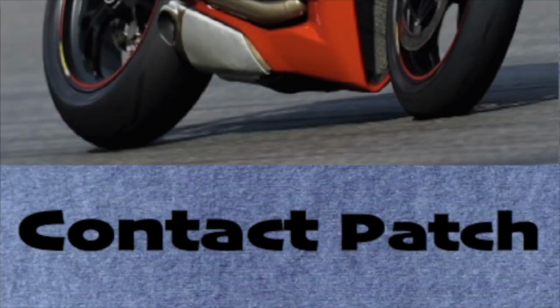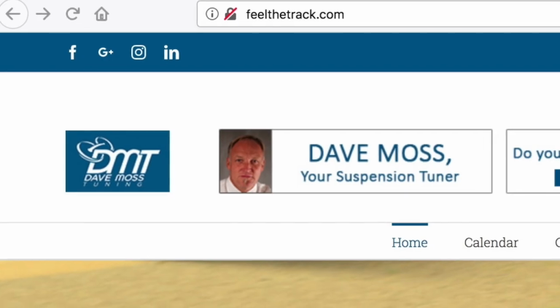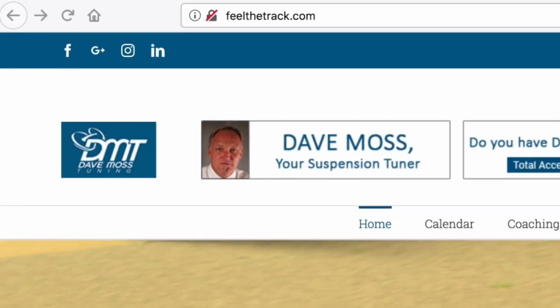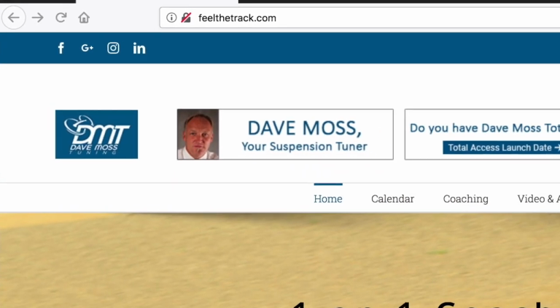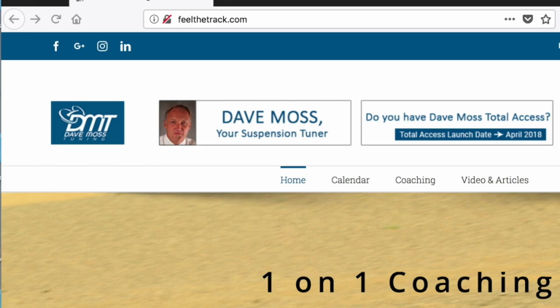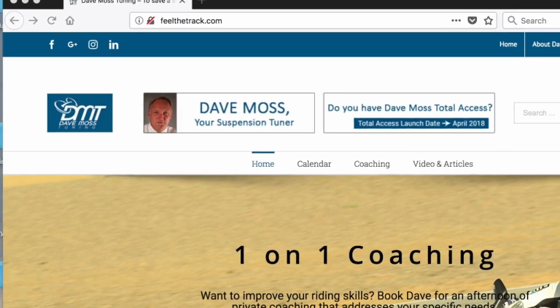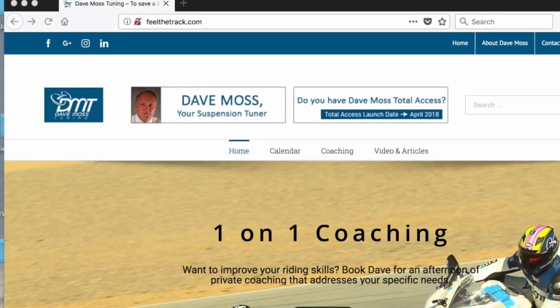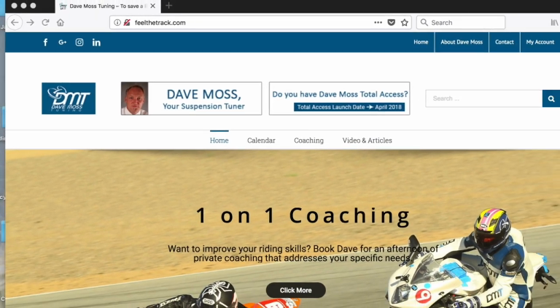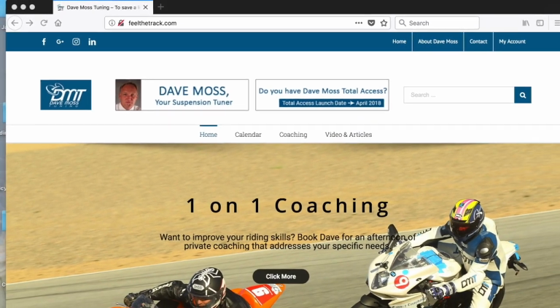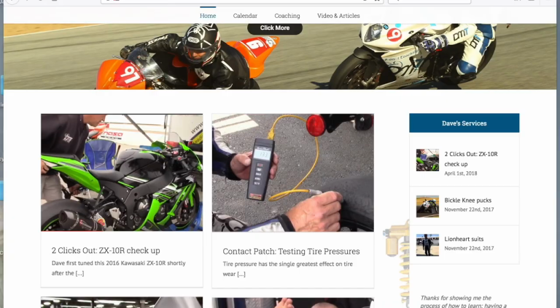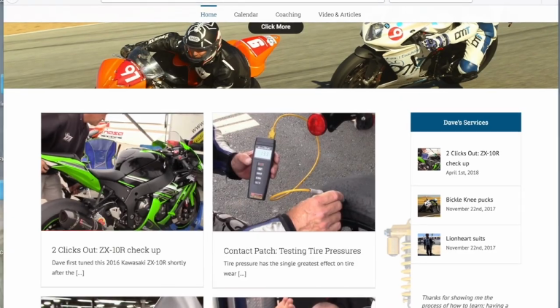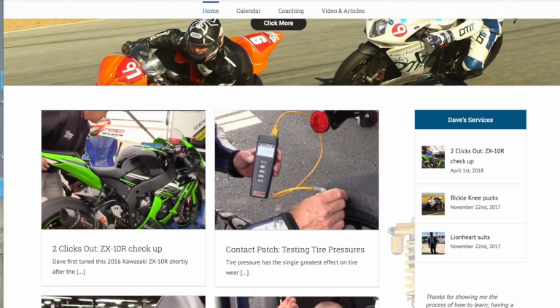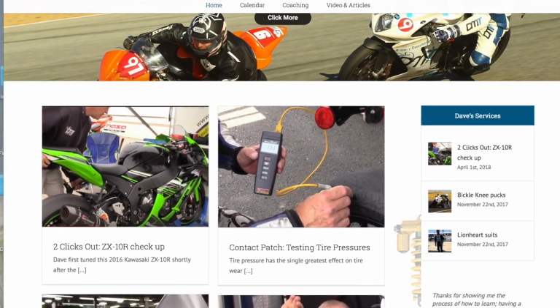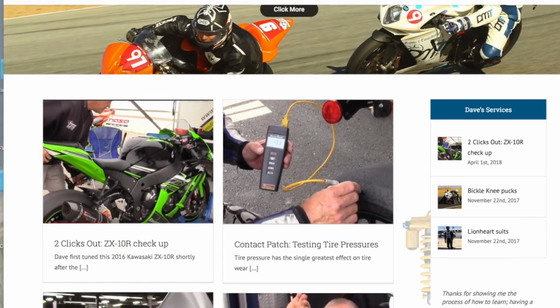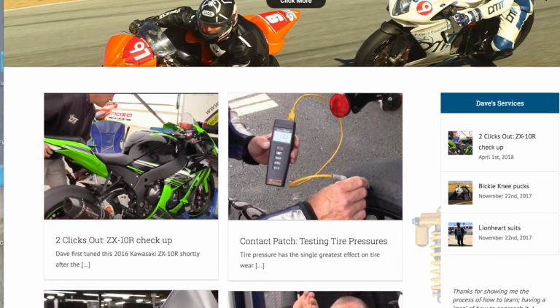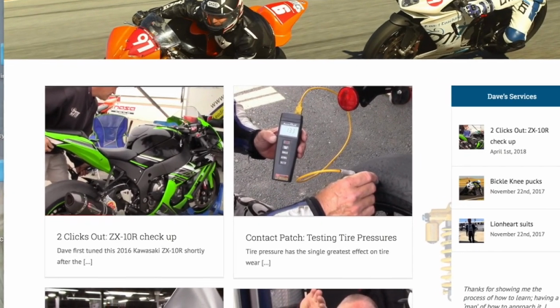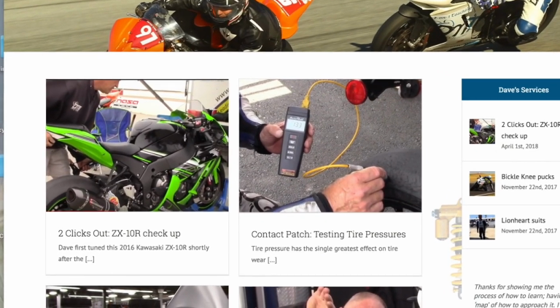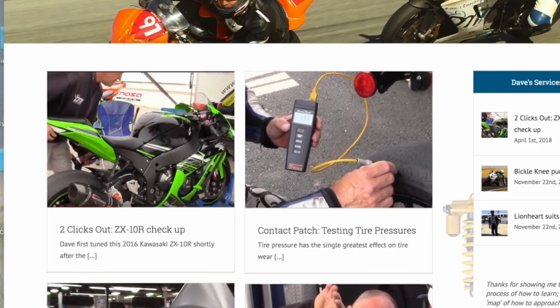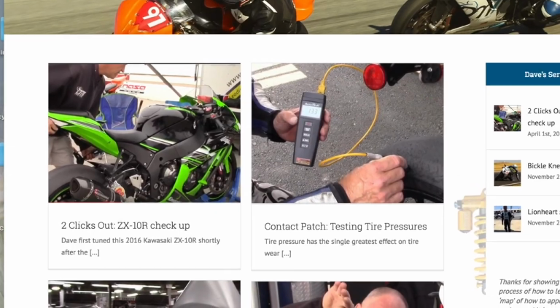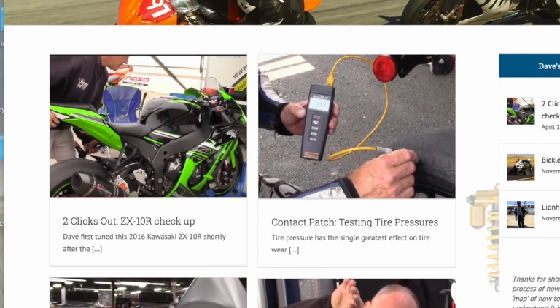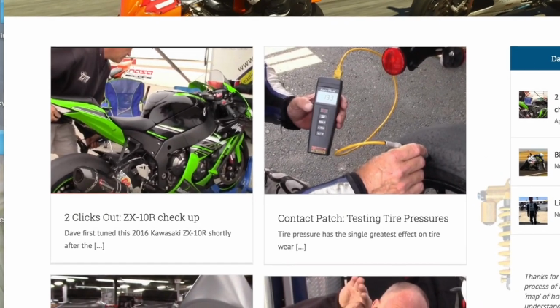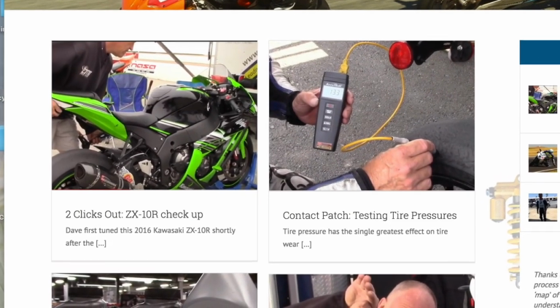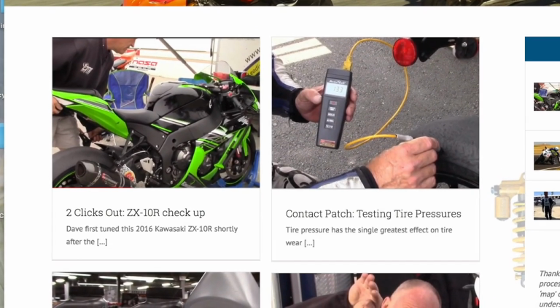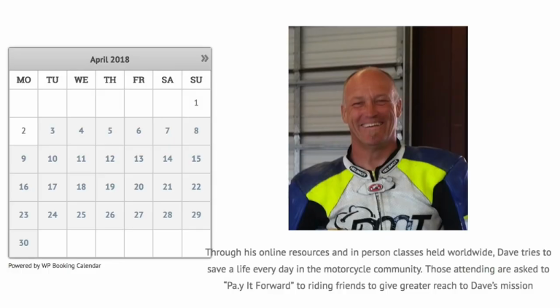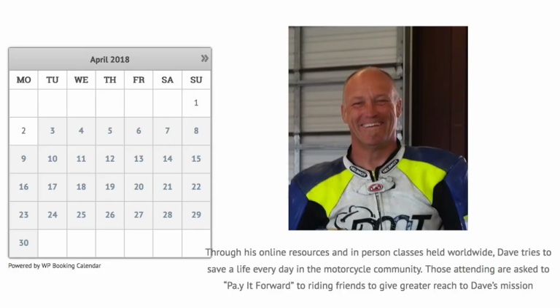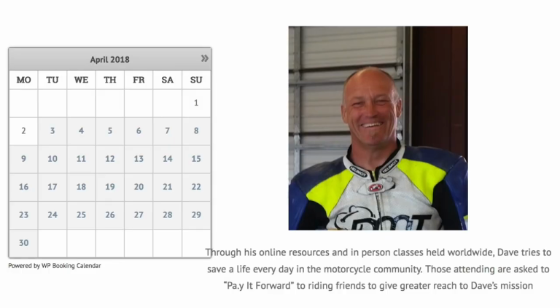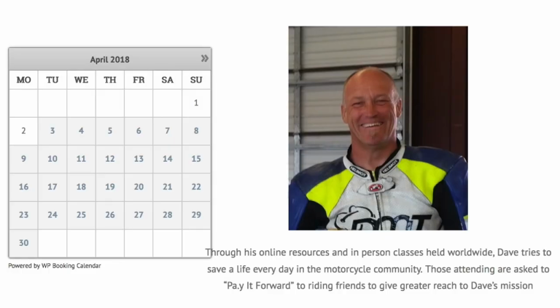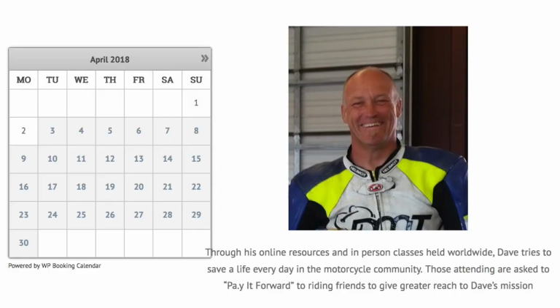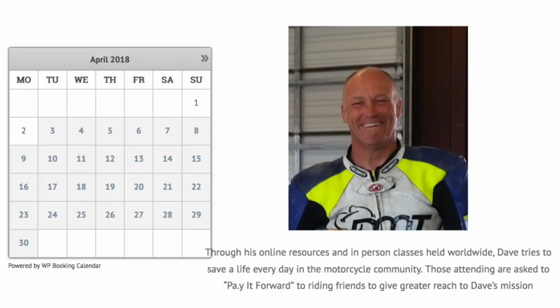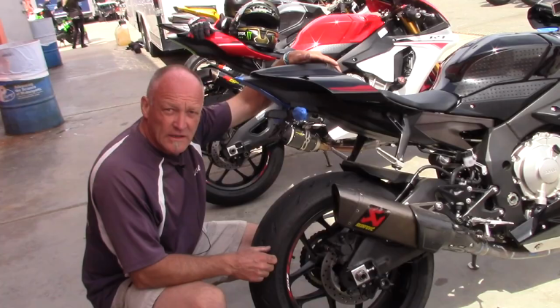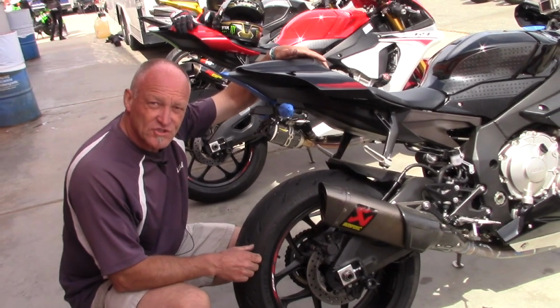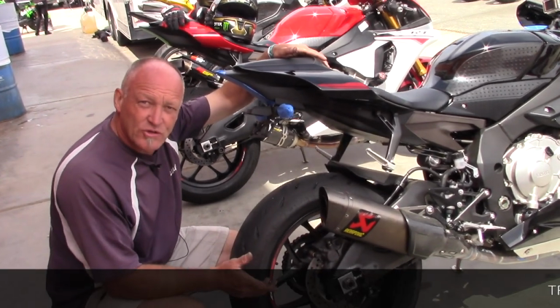It's here — it's finally here. The brand spanking new DaveMossTuning.com. All of Dave's videos and articles in one convenient location. Click the link below and enjoy.